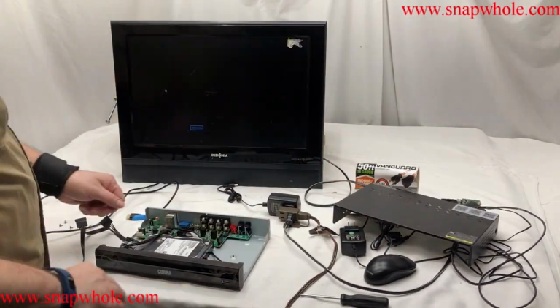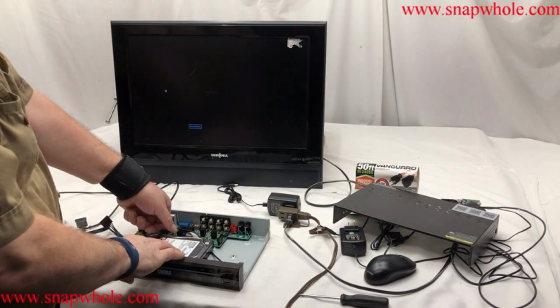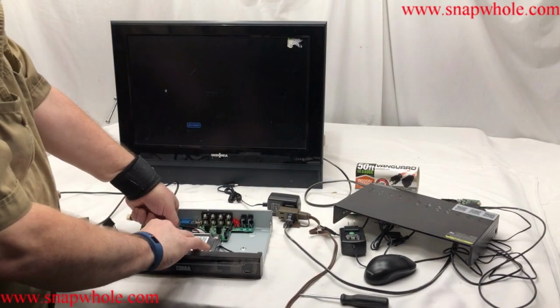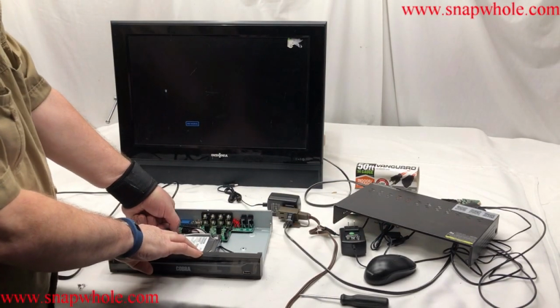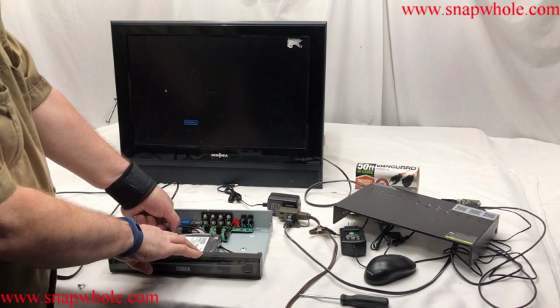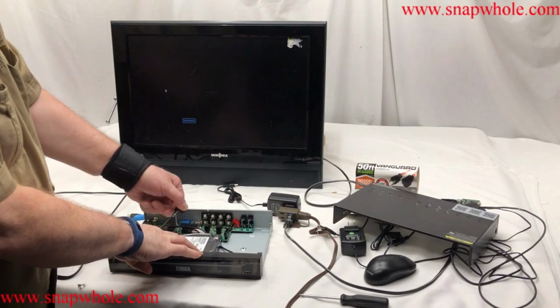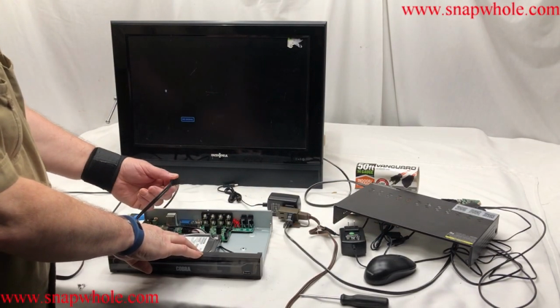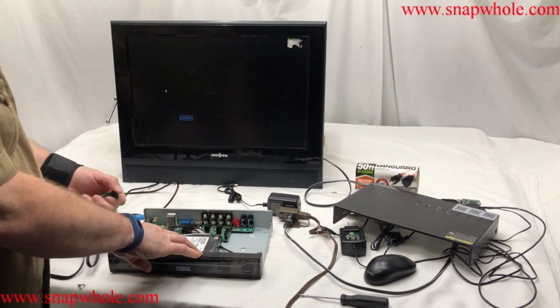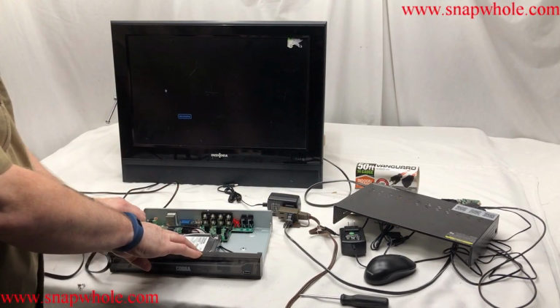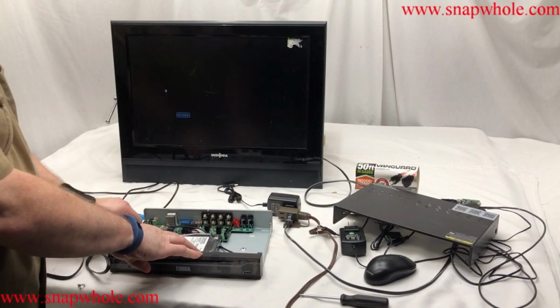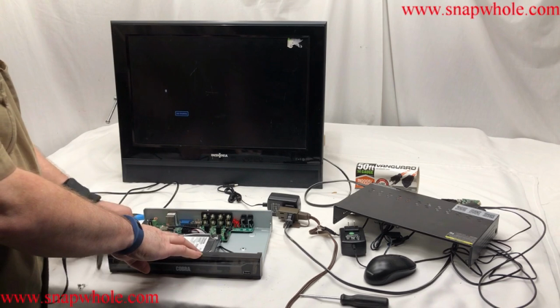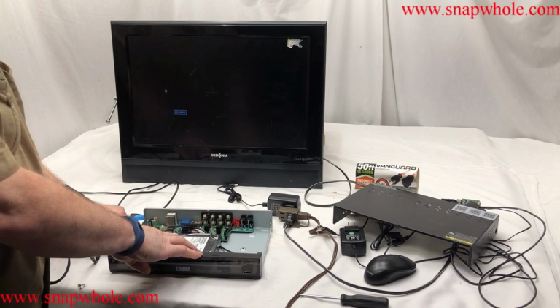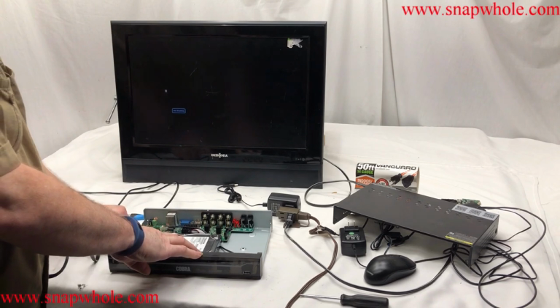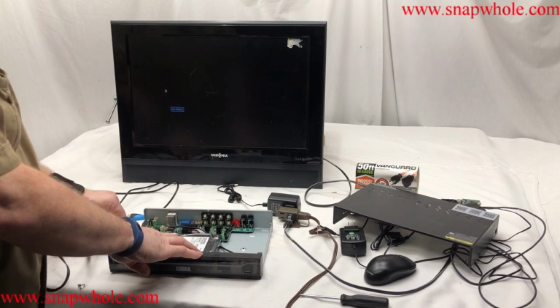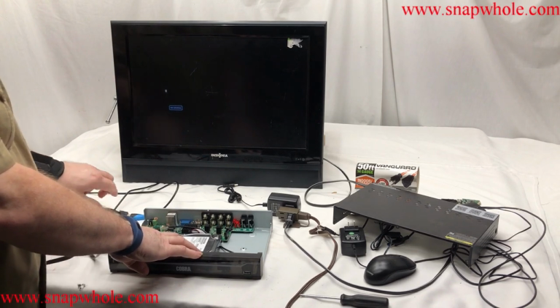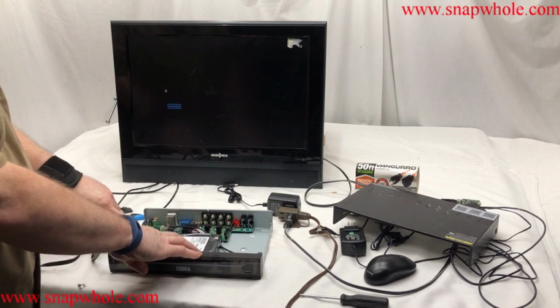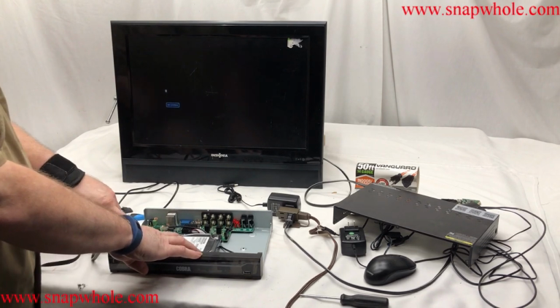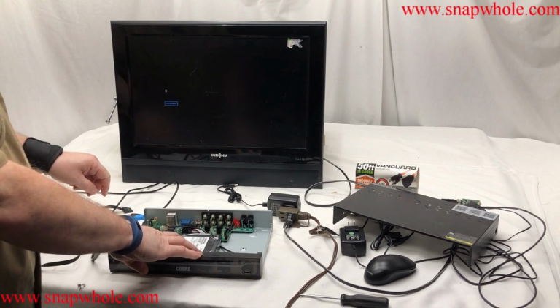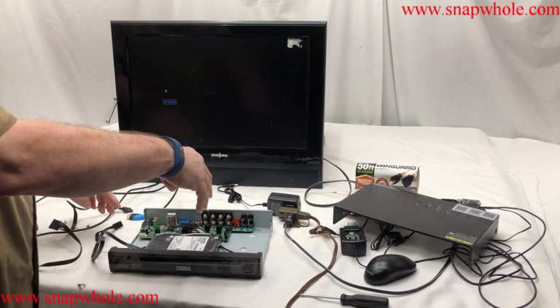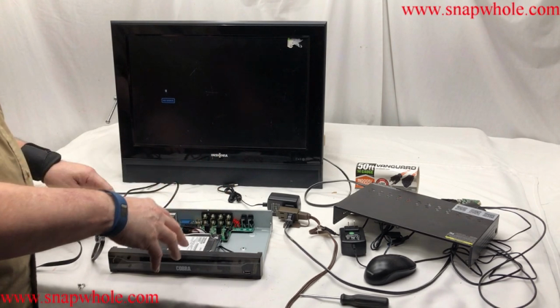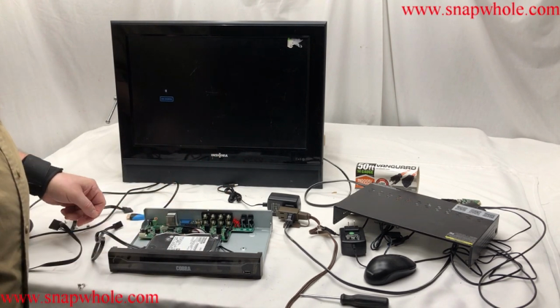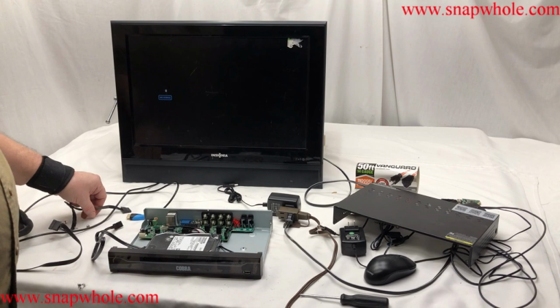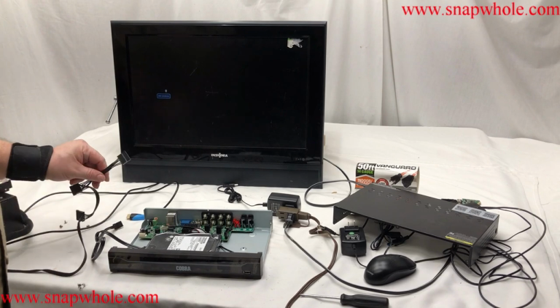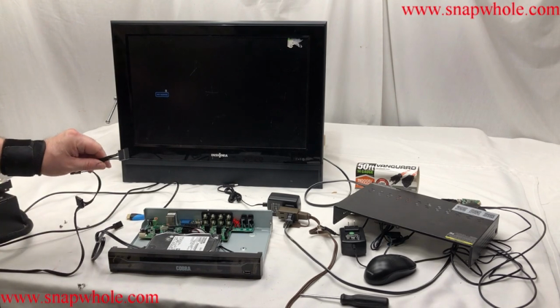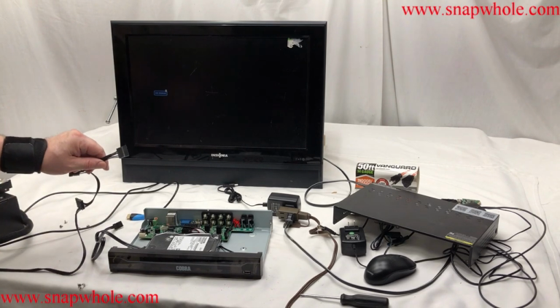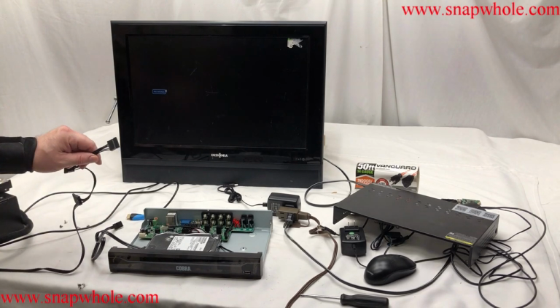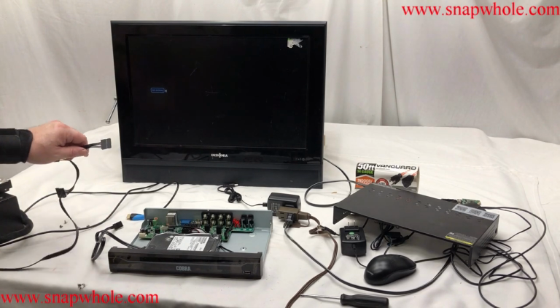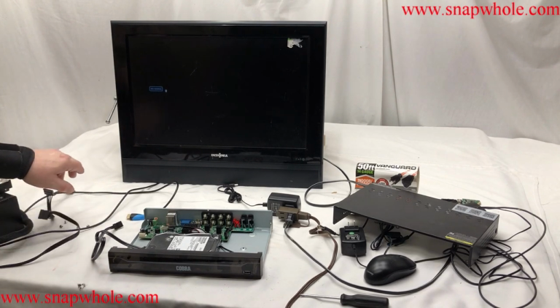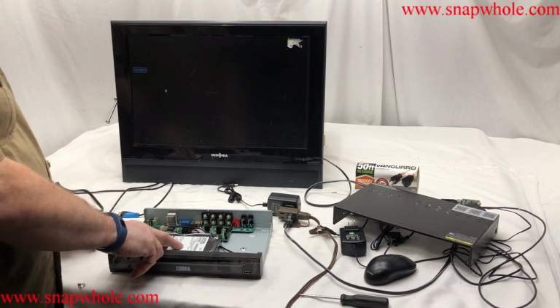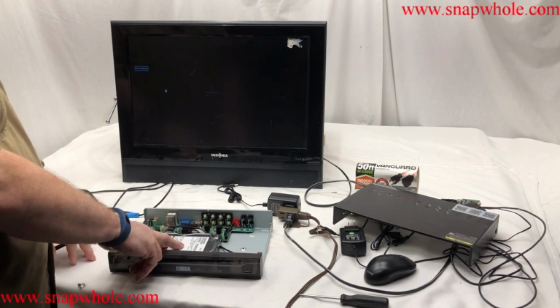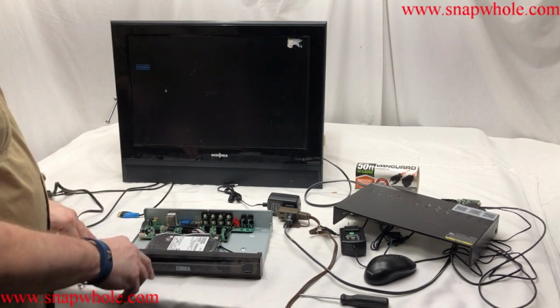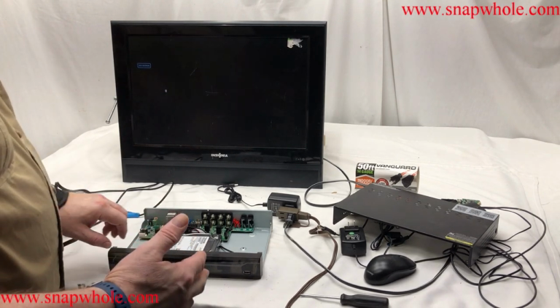Unhook the SATA port cable. Unhook the power cable, which normally goes to there, but since the power supply was bad, I hooked a known good supply to it. It comes with a Toshiba hard drive, and it's bad.